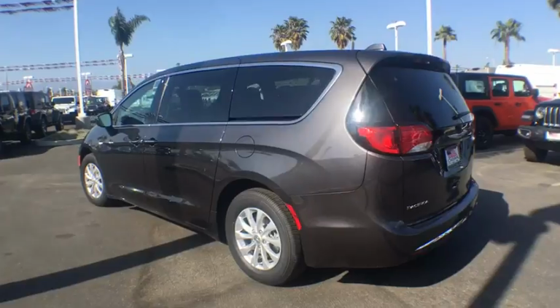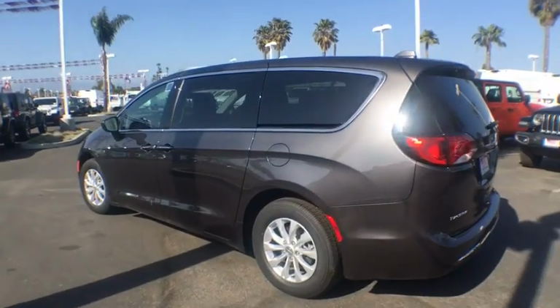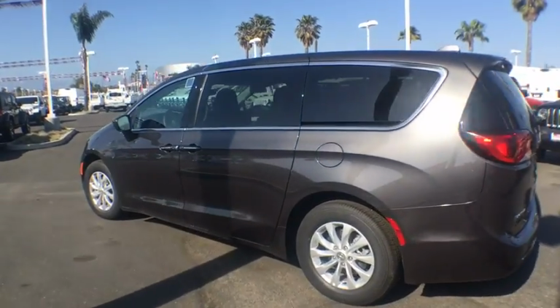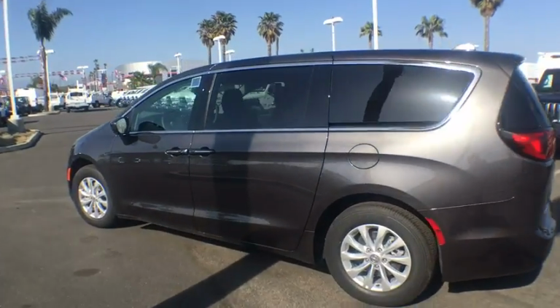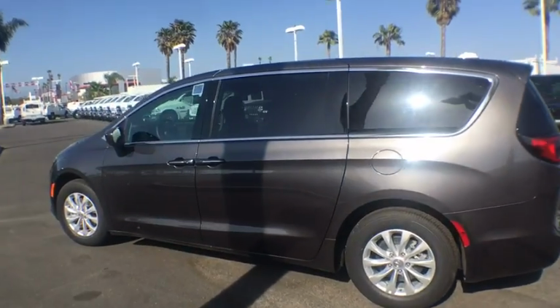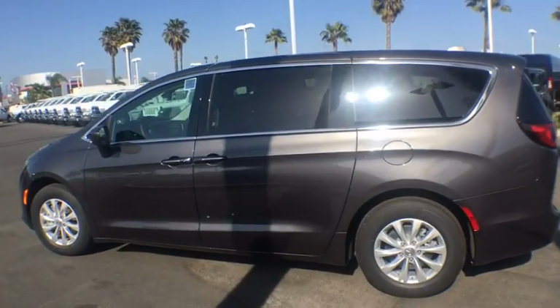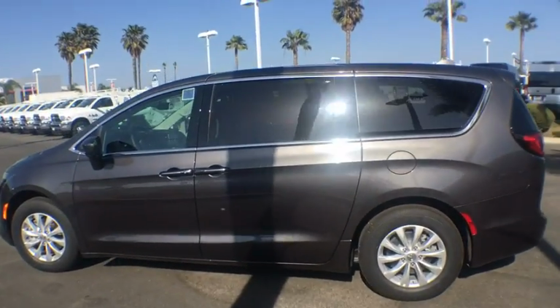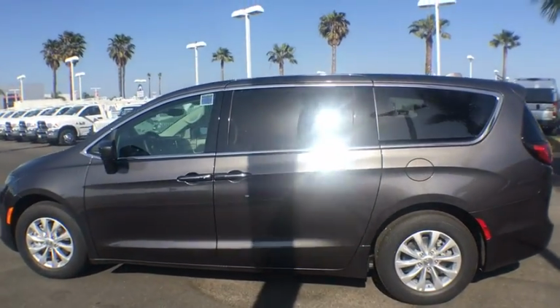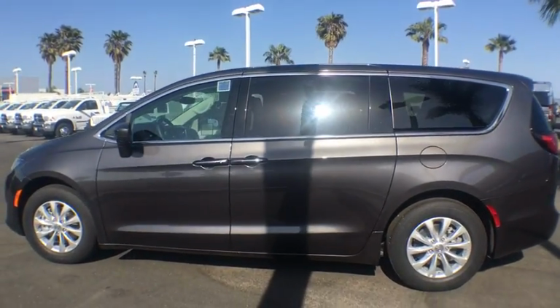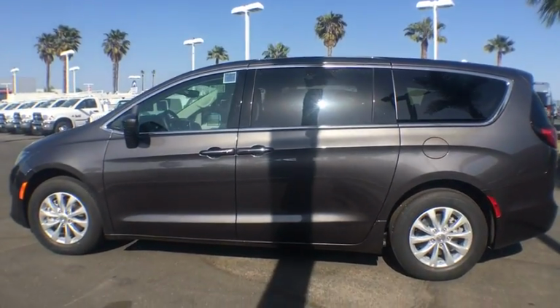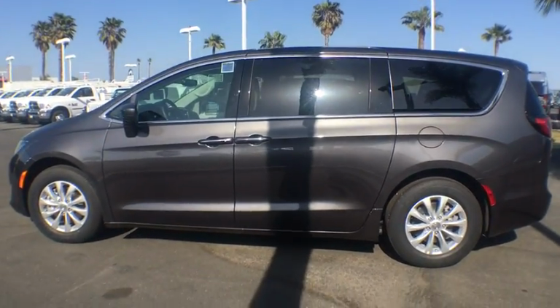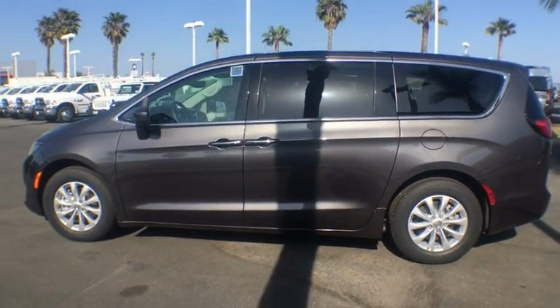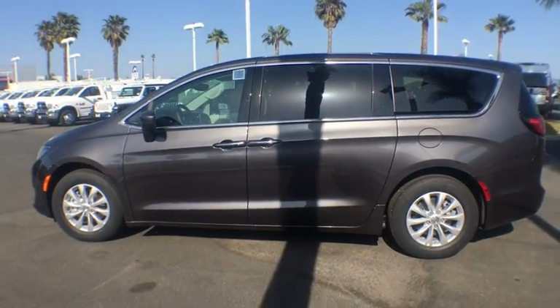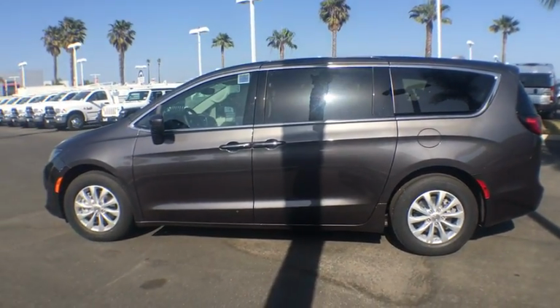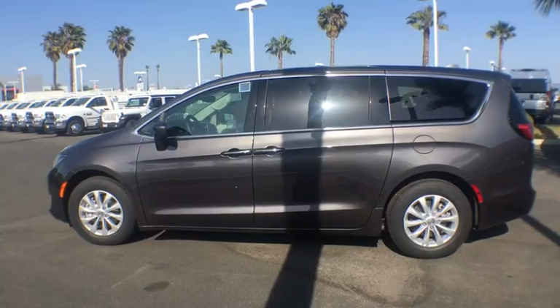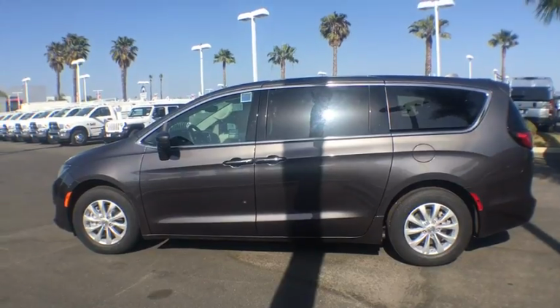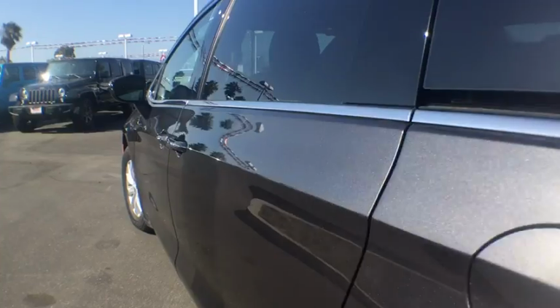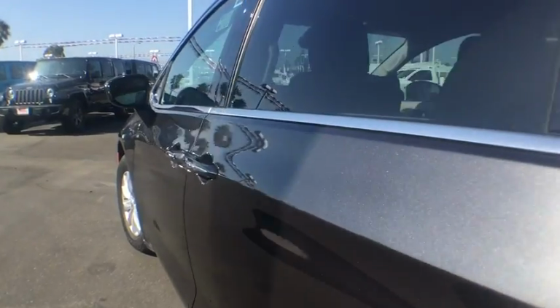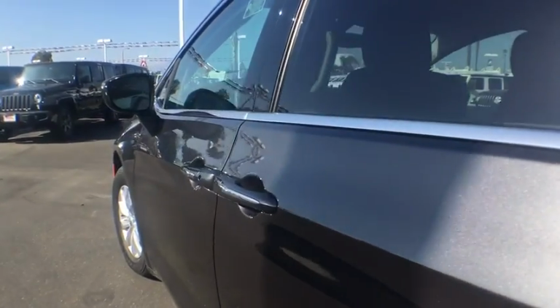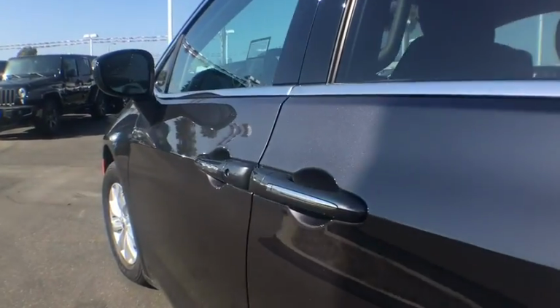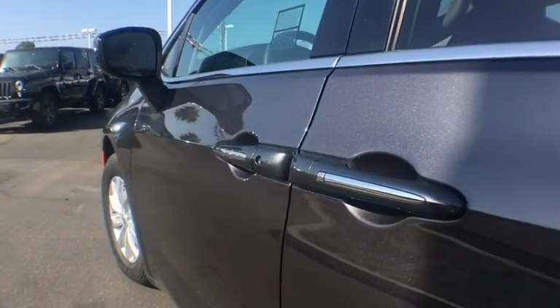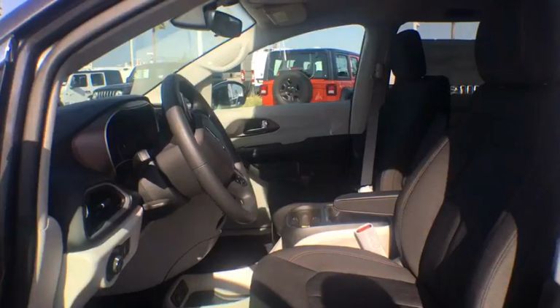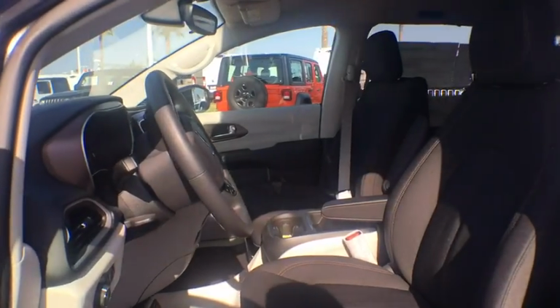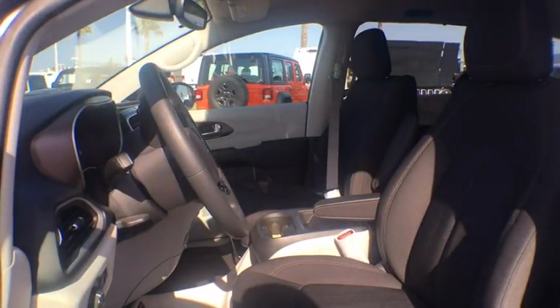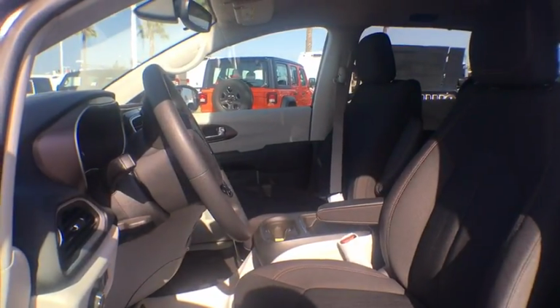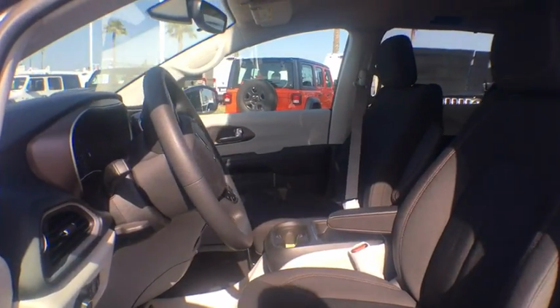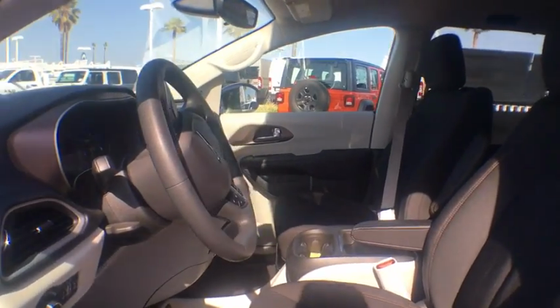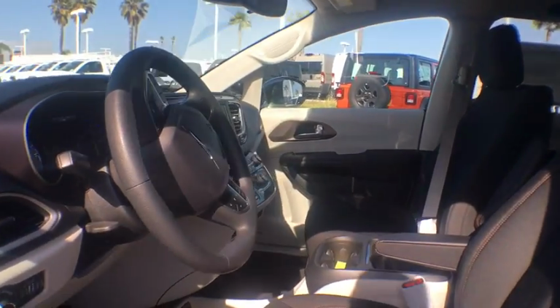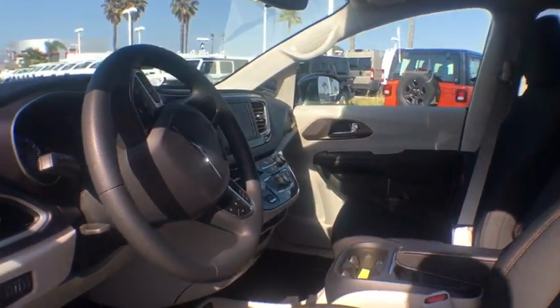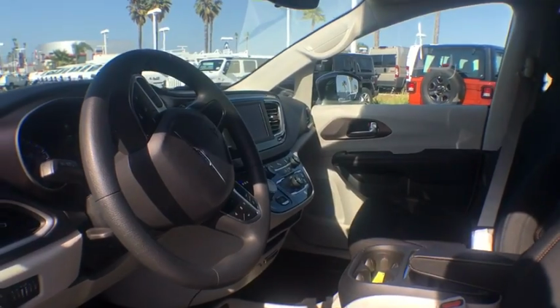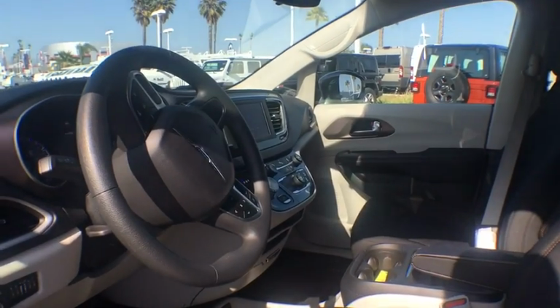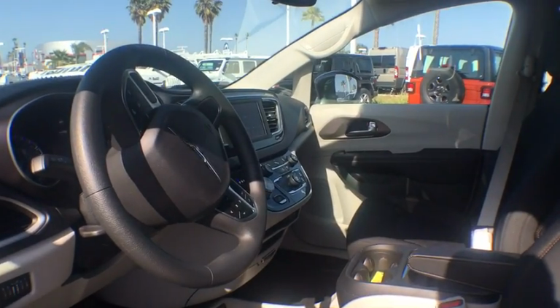Bluetooth, power steering, adjustable steering wheel, four-wheel disc brakes, floor mats, aluminum wheels, keyless start, cruise control, climate control, universal garage door opener, and front-wheel drive.